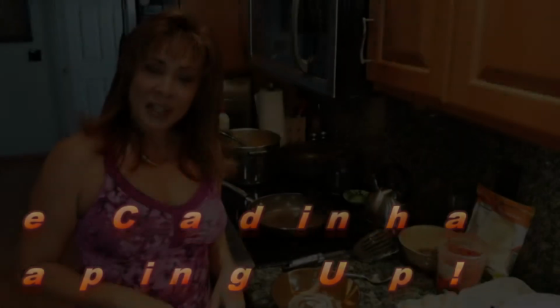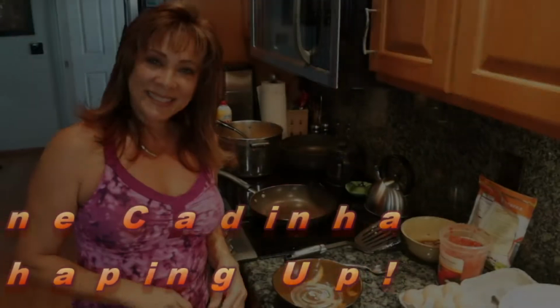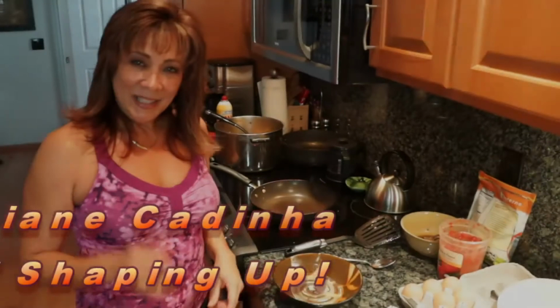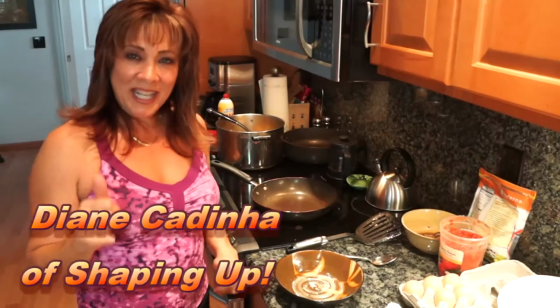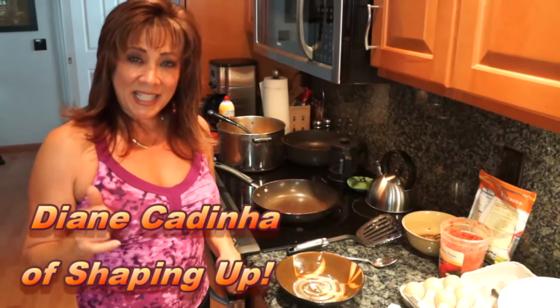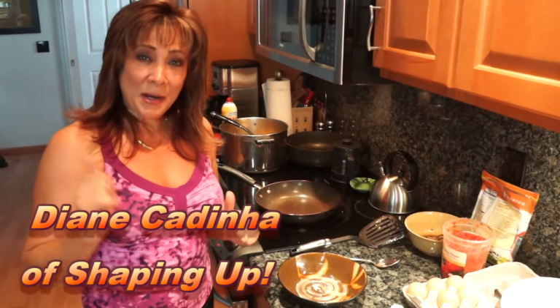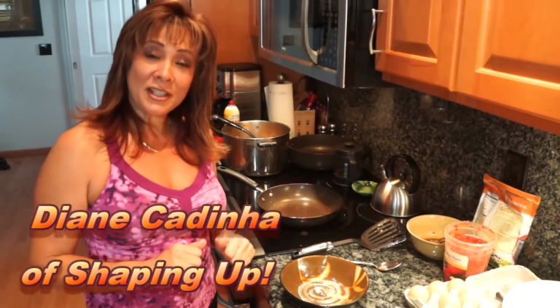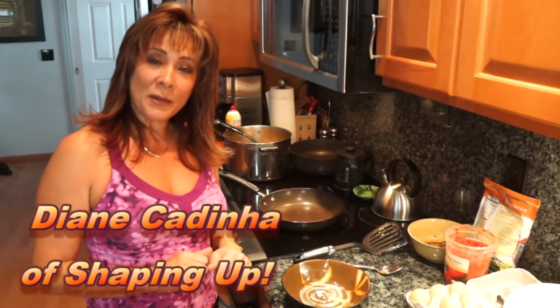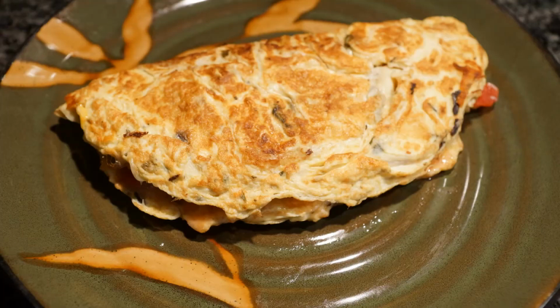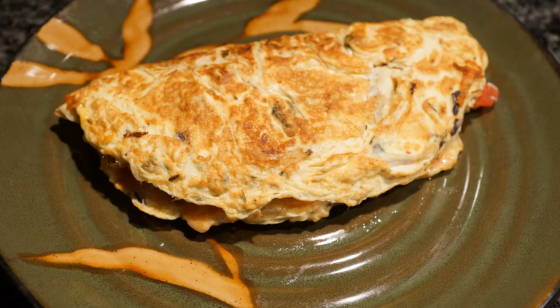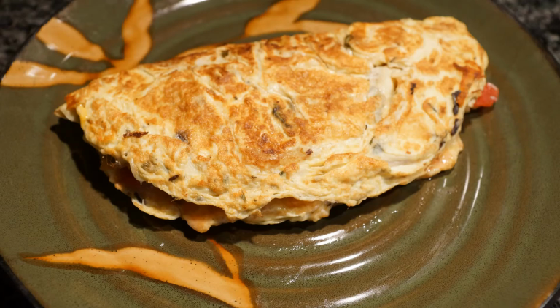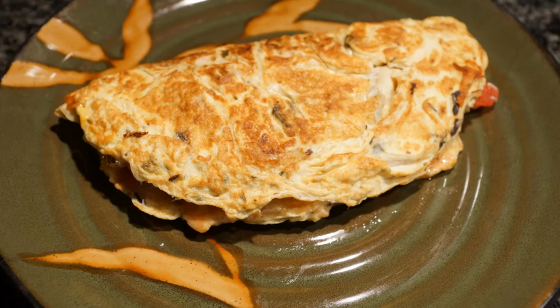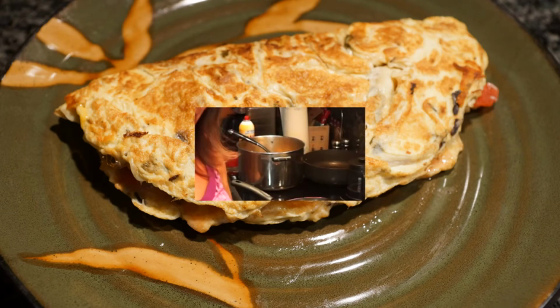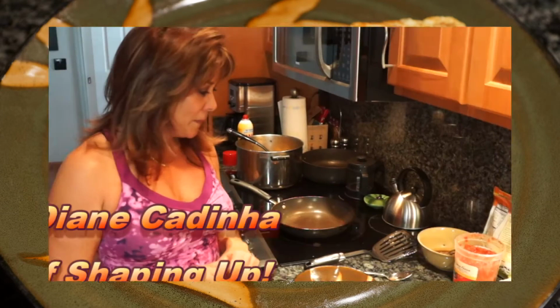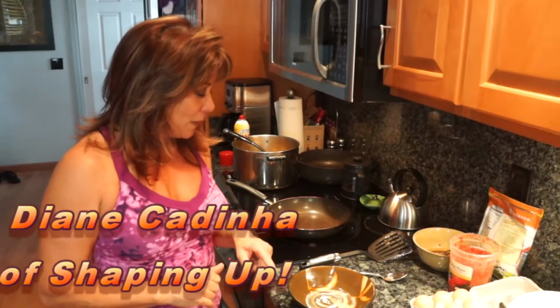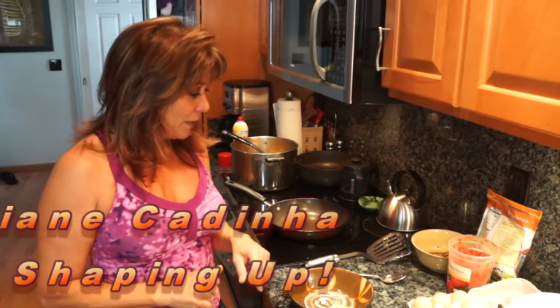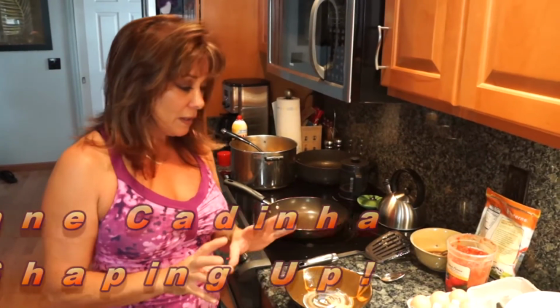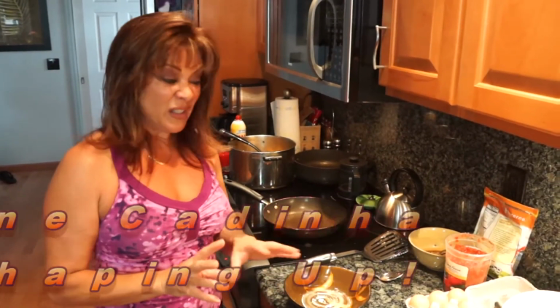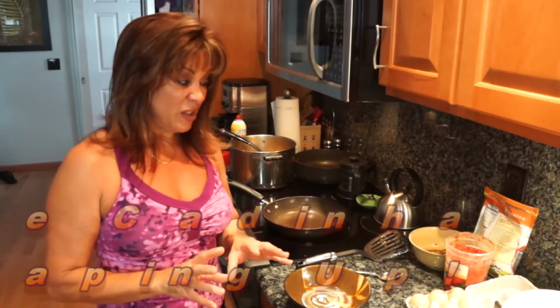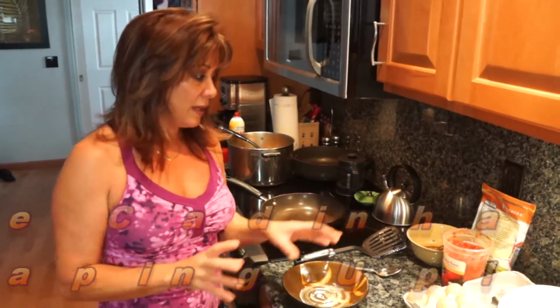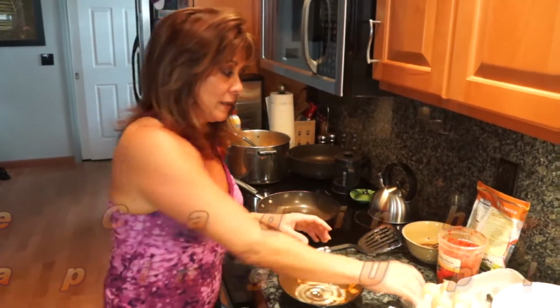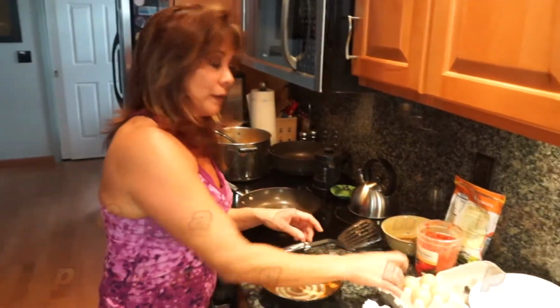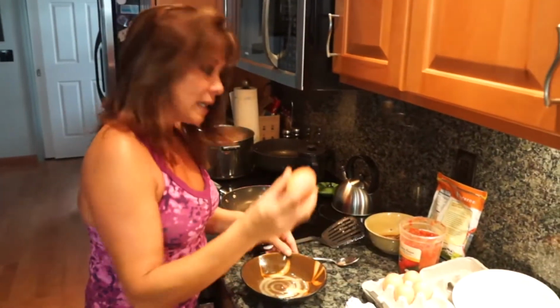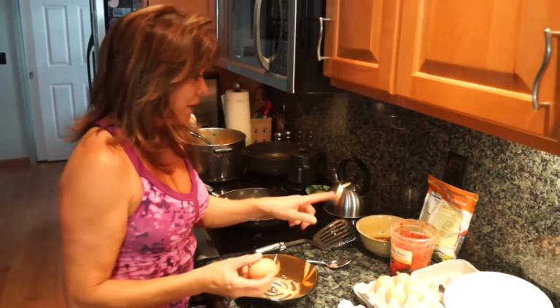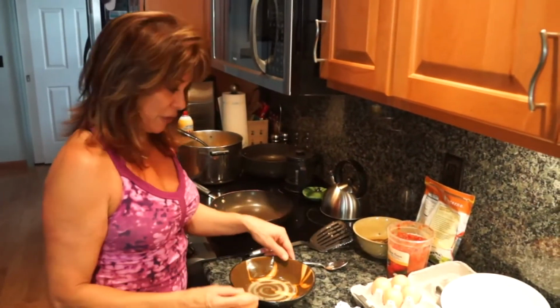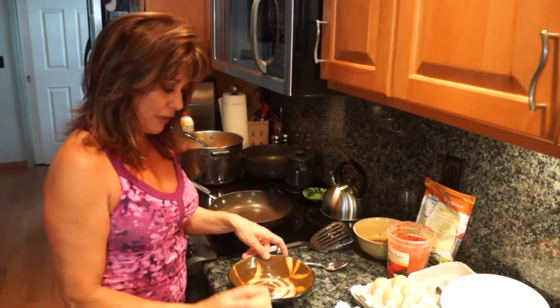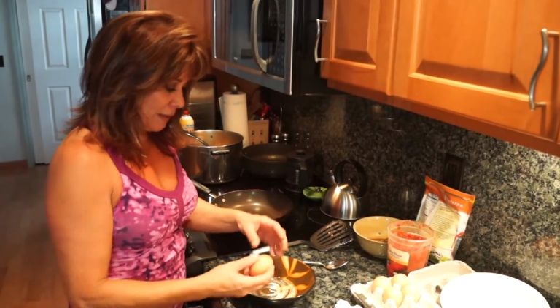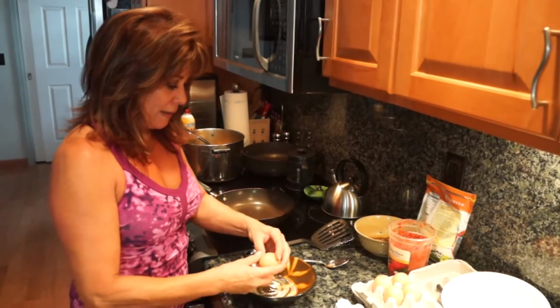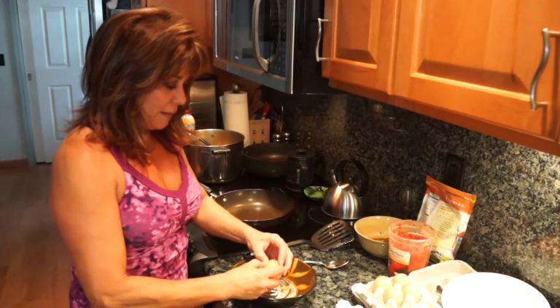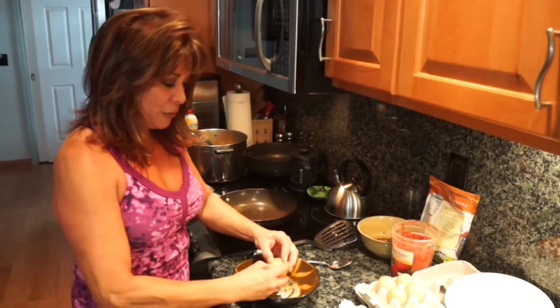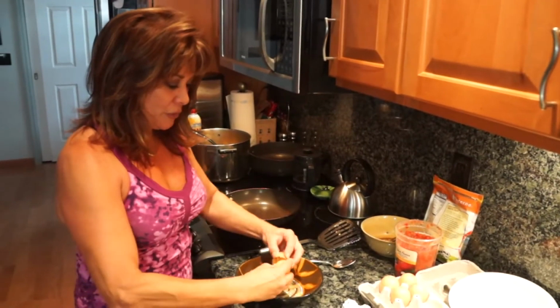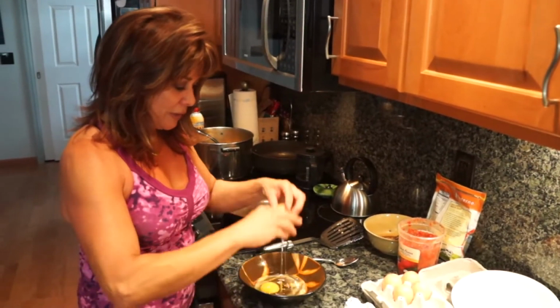Aloha! I'm Diane Kadina and I'm going to teach you how to make a nice veggie omelette today with tons of veggies and three eggs and salsa, mushrooms, and cheese.